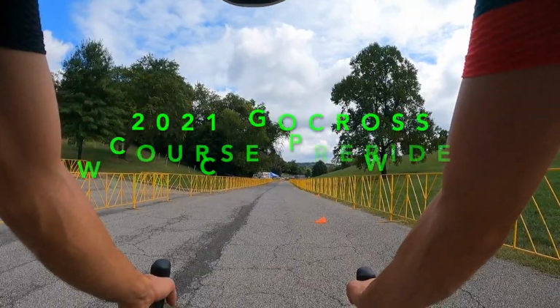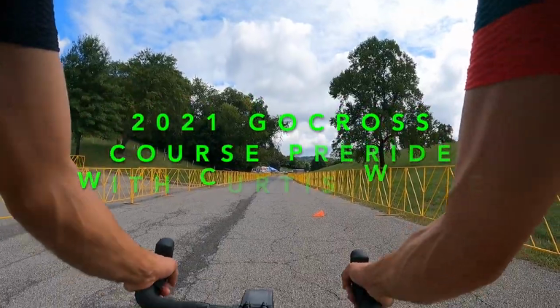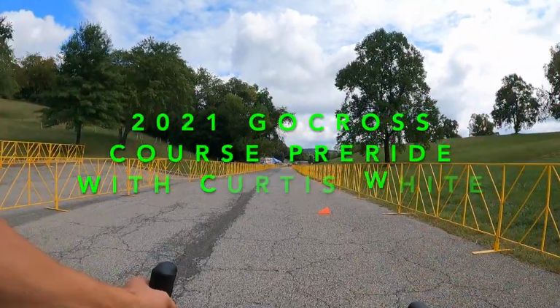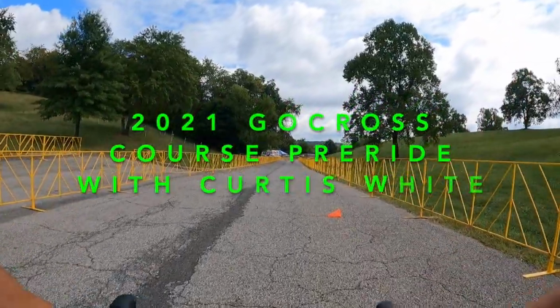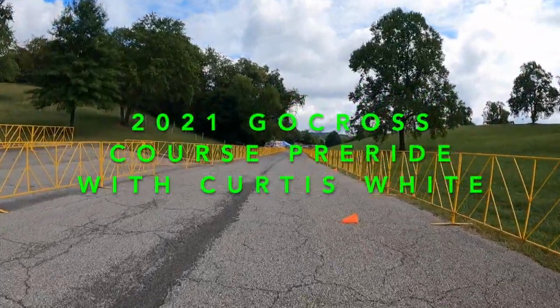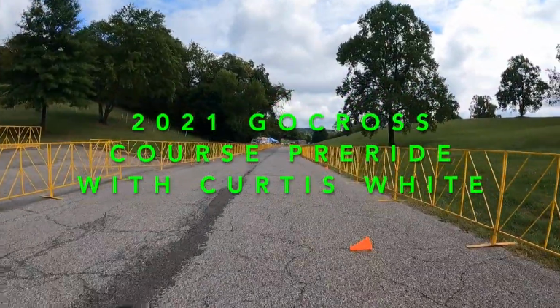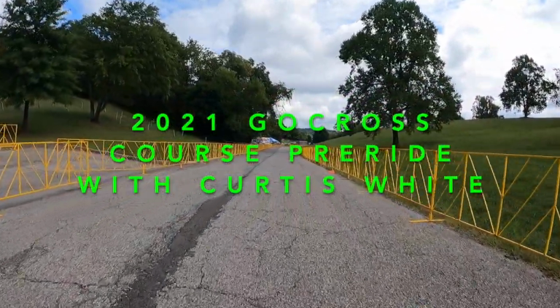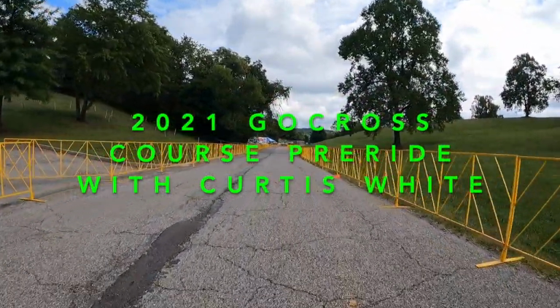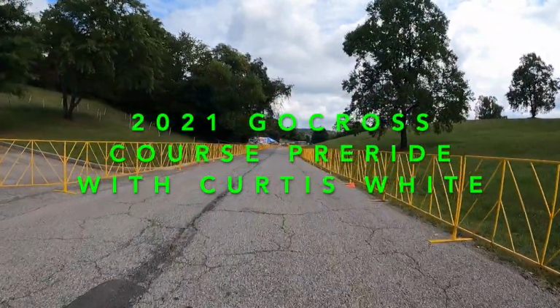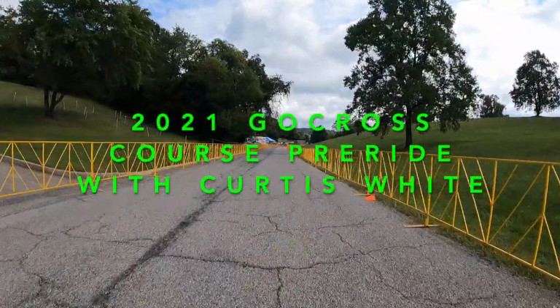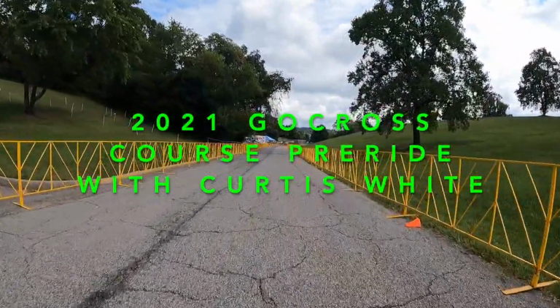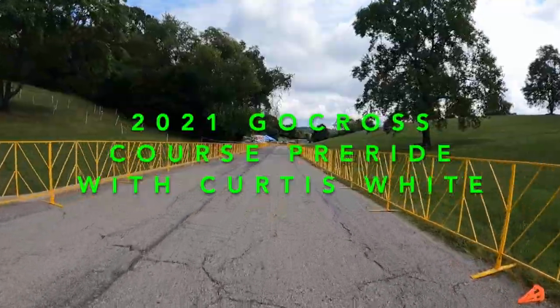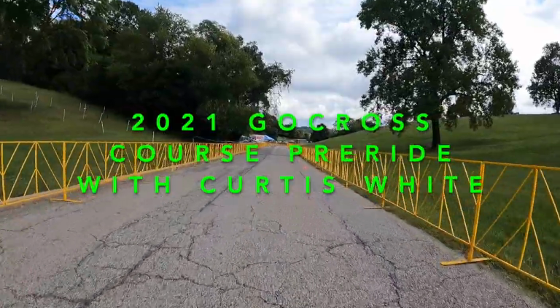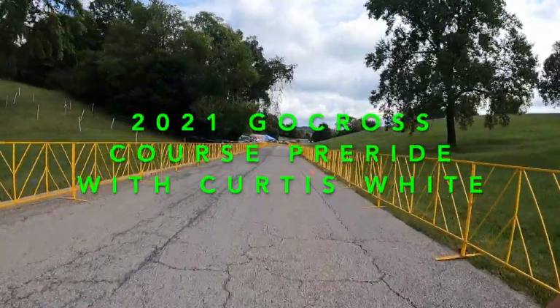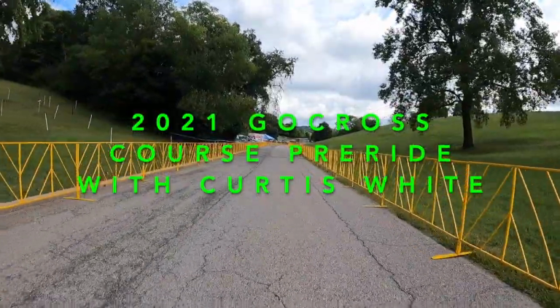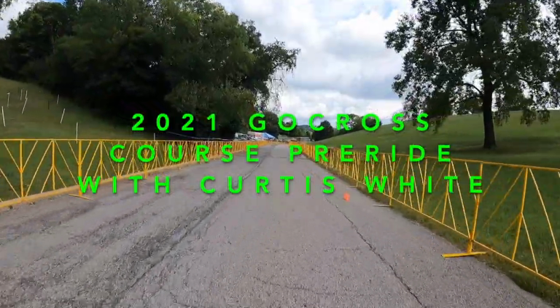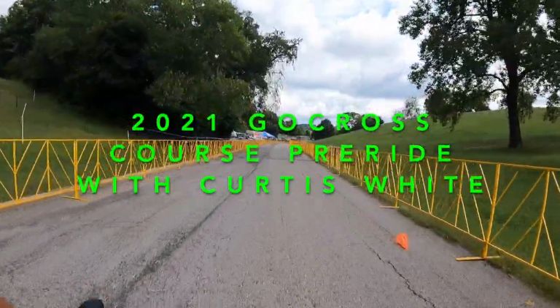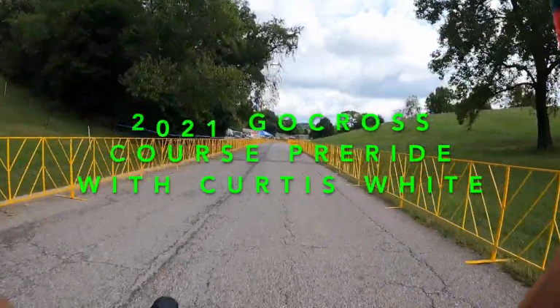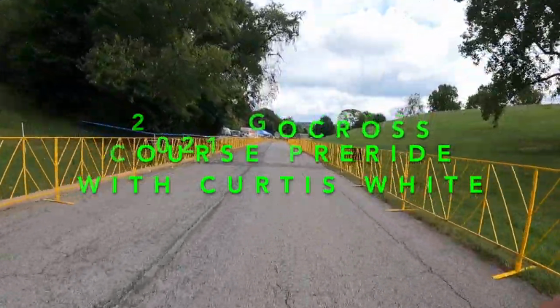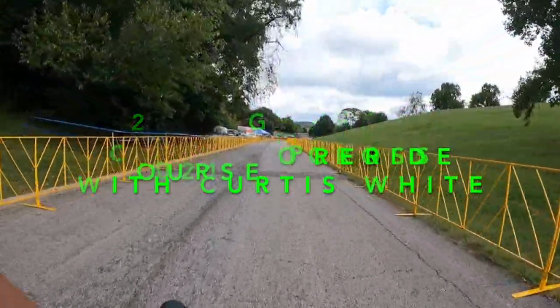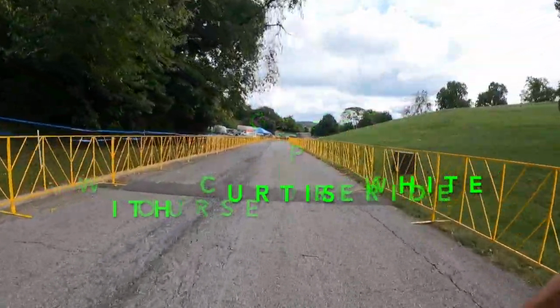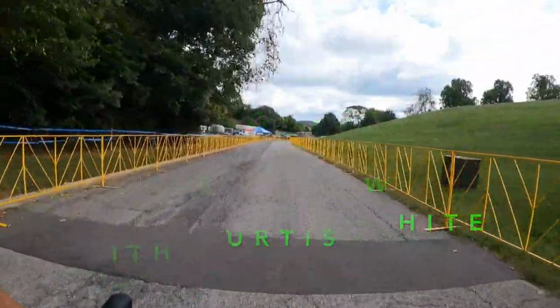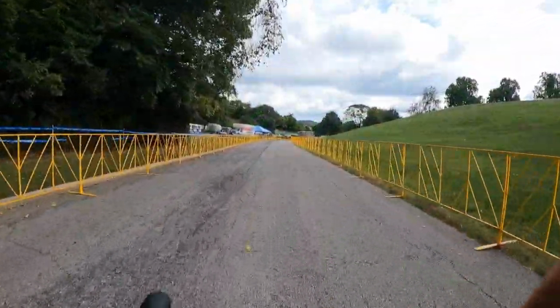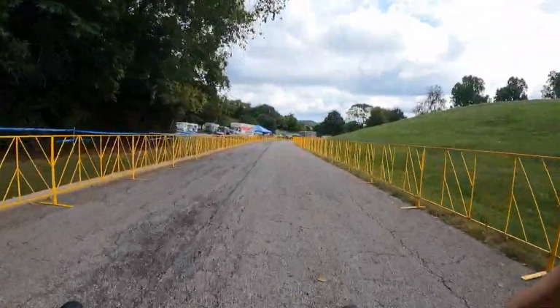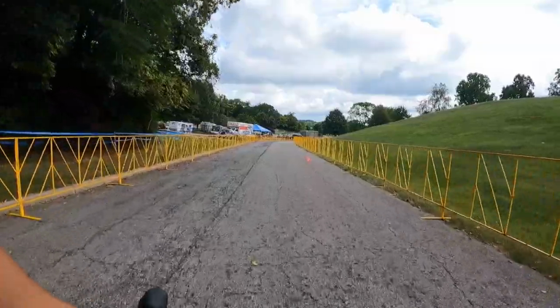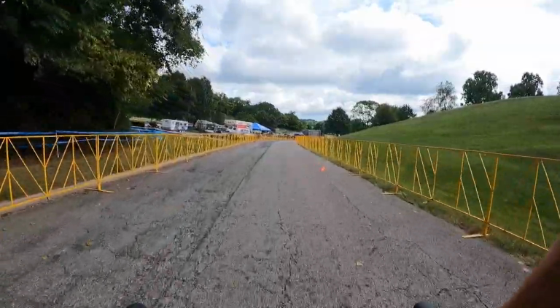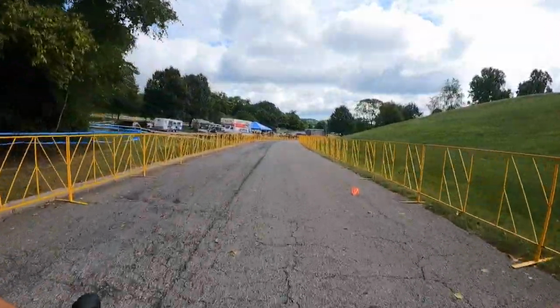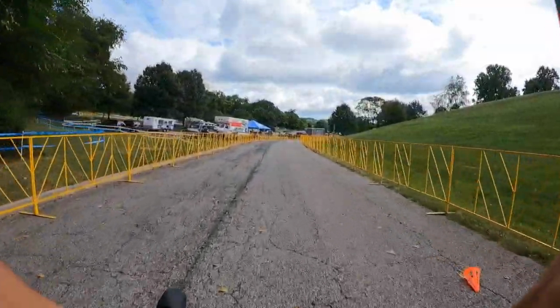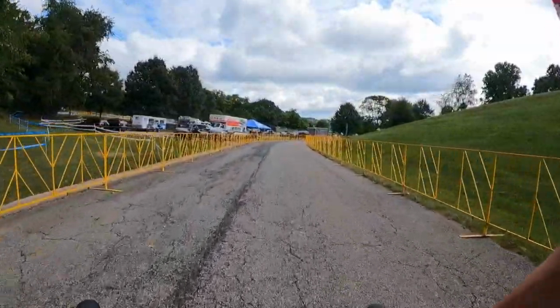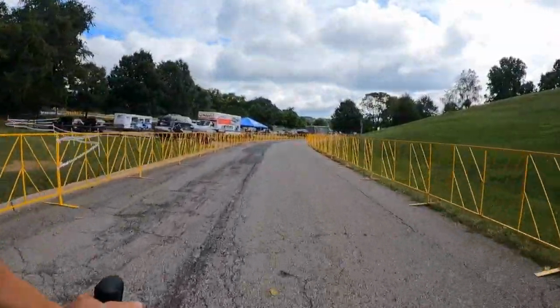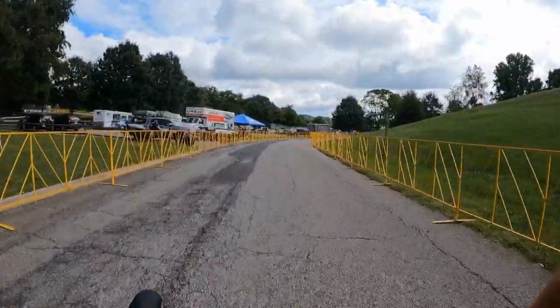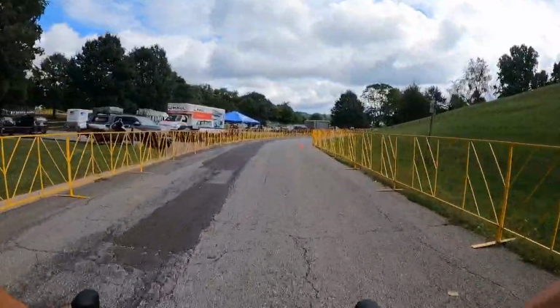Hello everyone, and welcome to the opening UCI weekend to the North American Cyclocross calendar. We are at GoCross in Roanoke, Virginia to kick things off, and we have a really nice course to kick off the season.